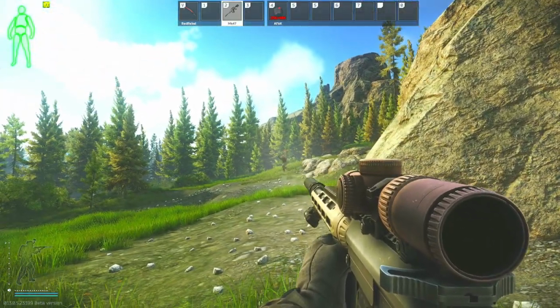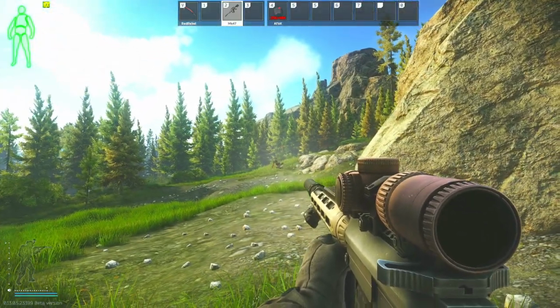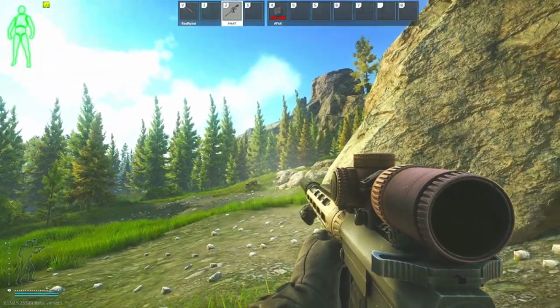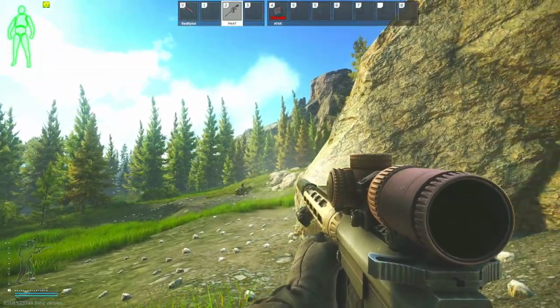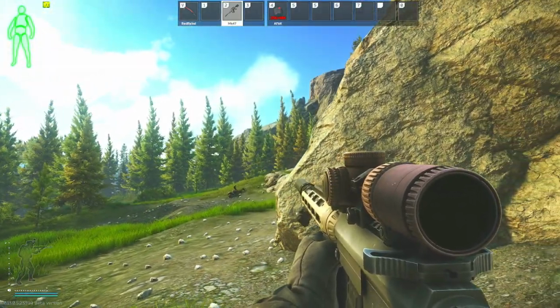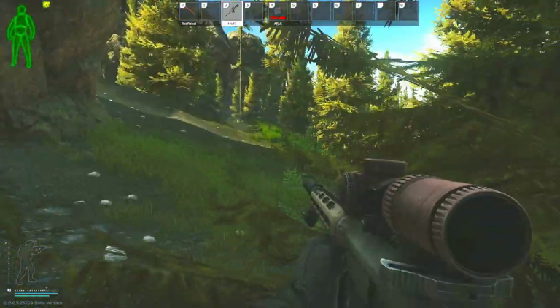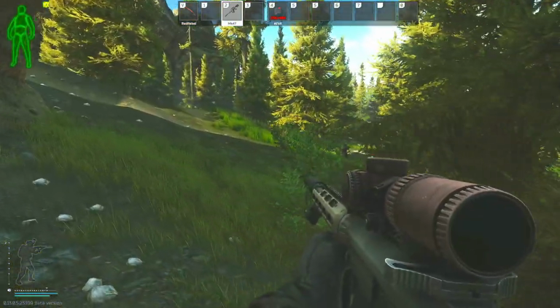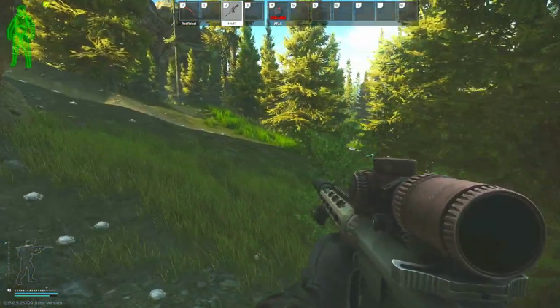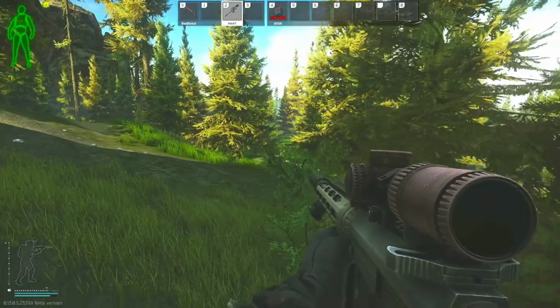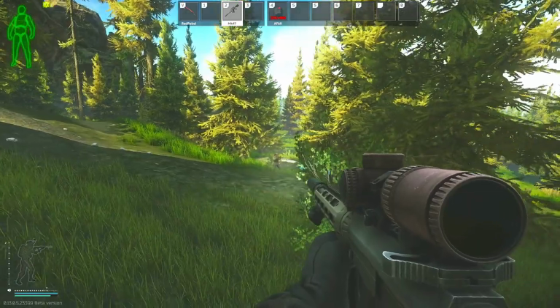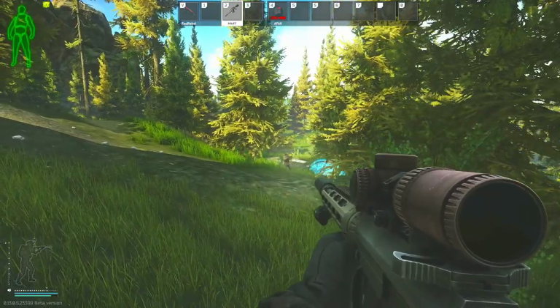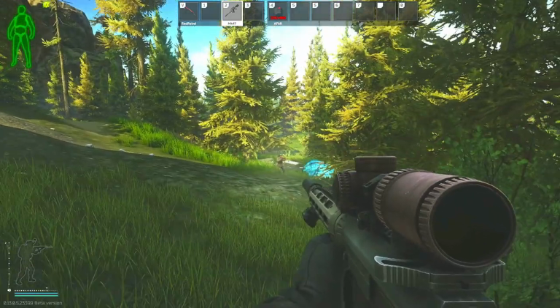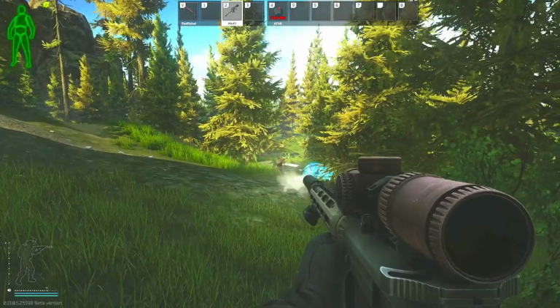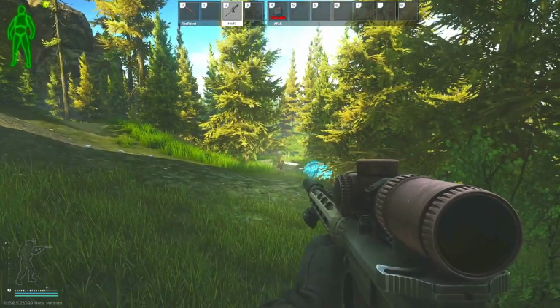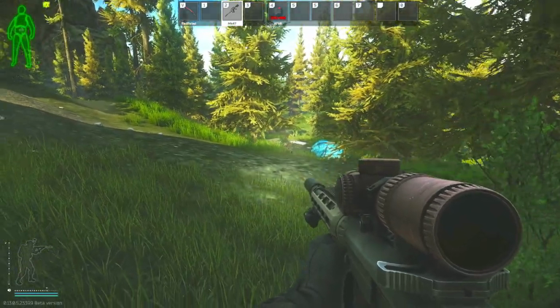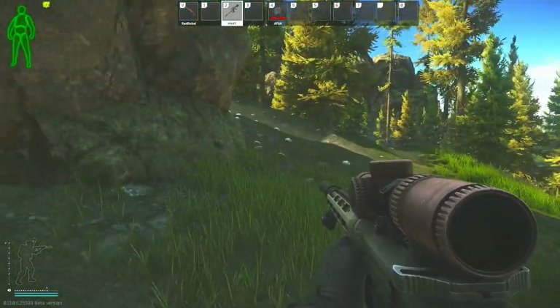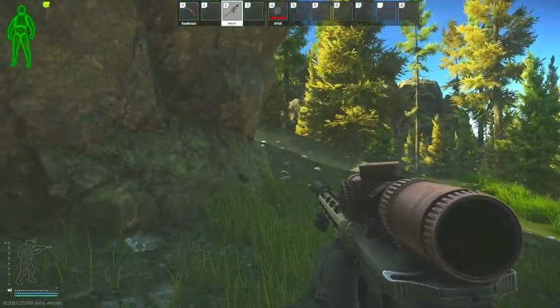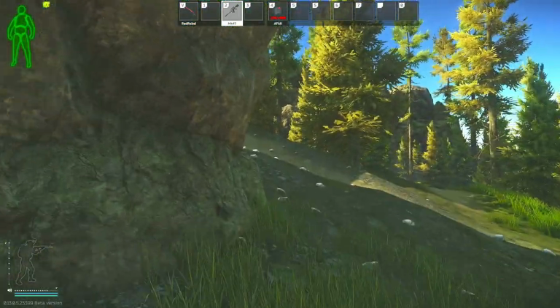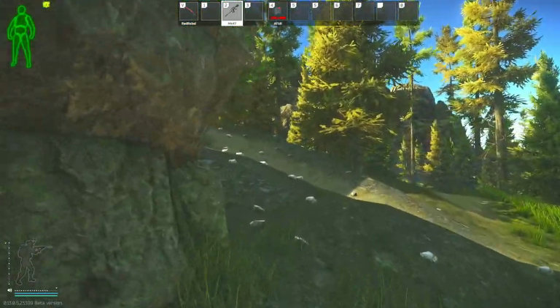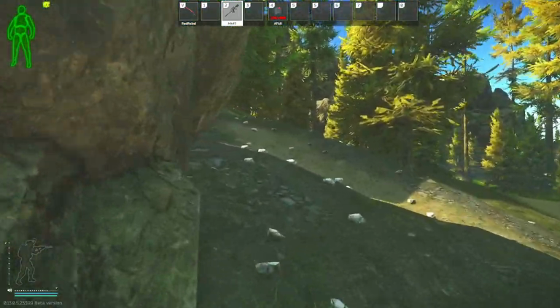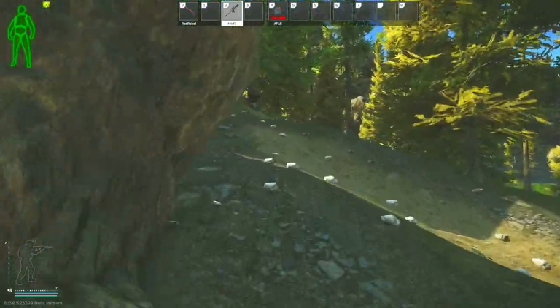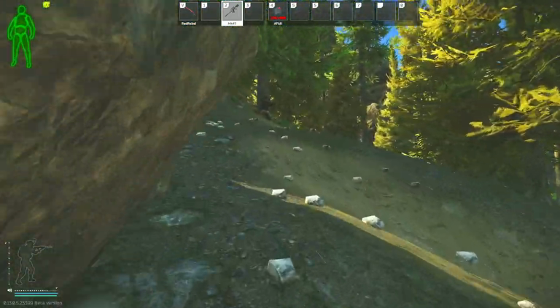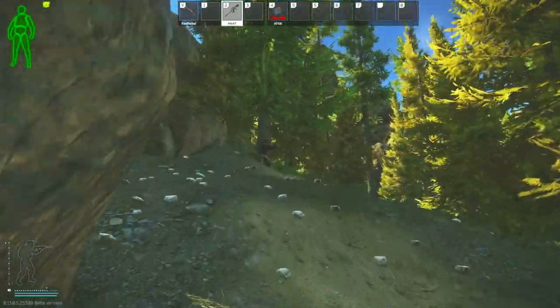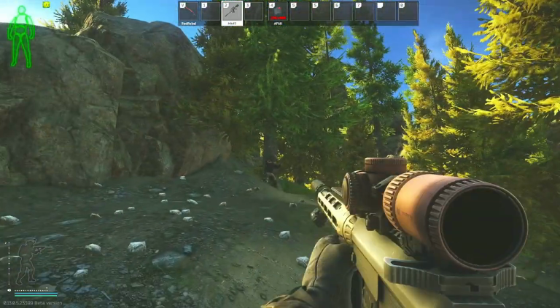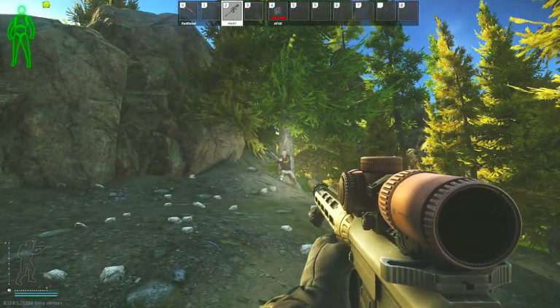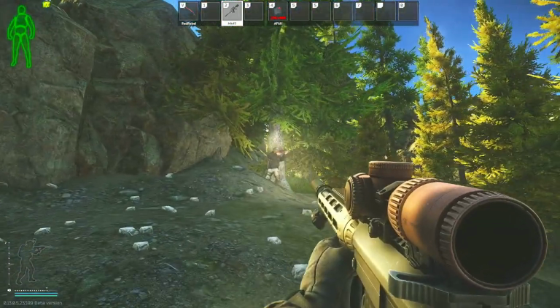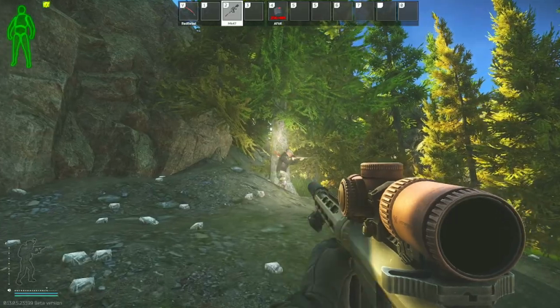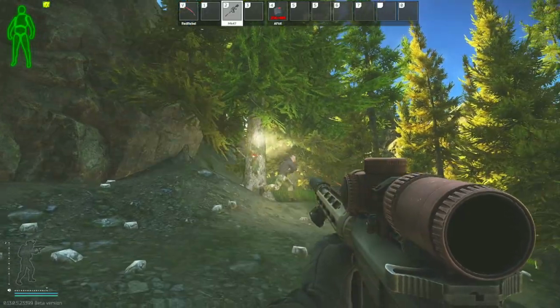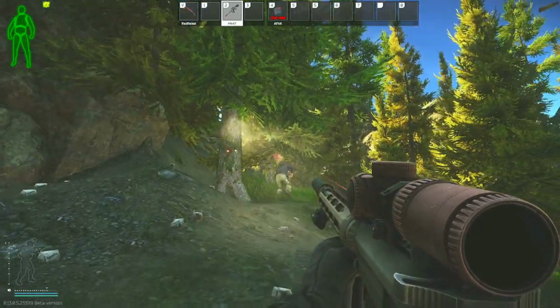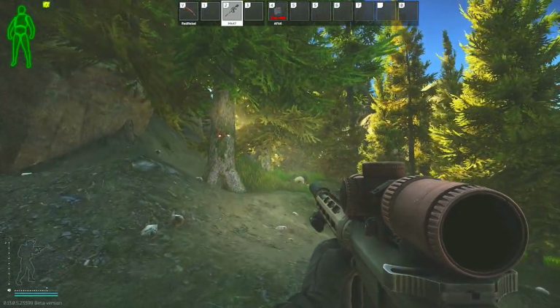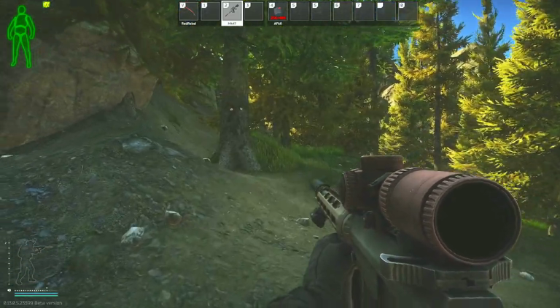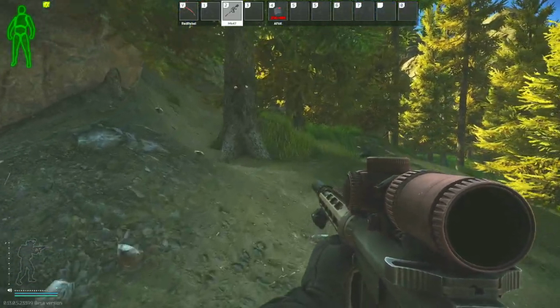Once I clear the spine, I will hug up along the mountain and then make my way to the sniper rock — or some people call it the dickhead rock — and I typically will avoid the sawmill area at this point.